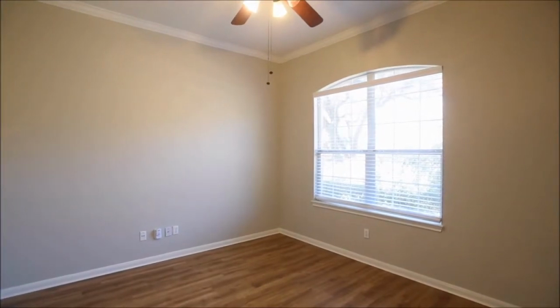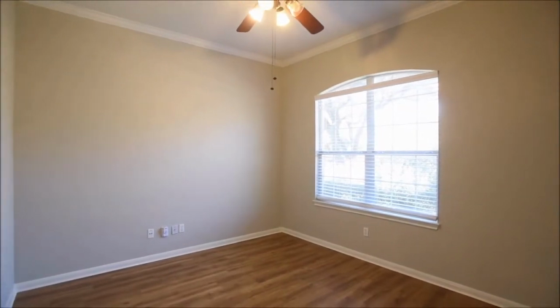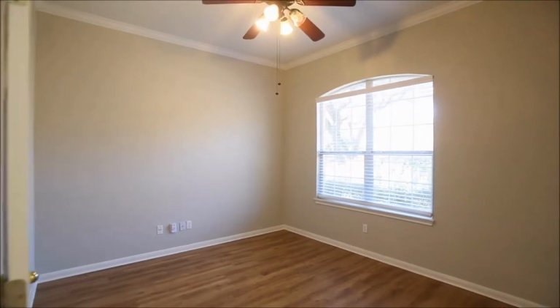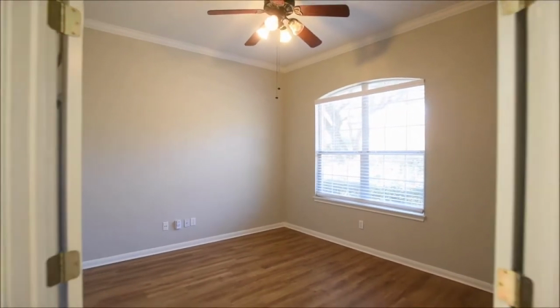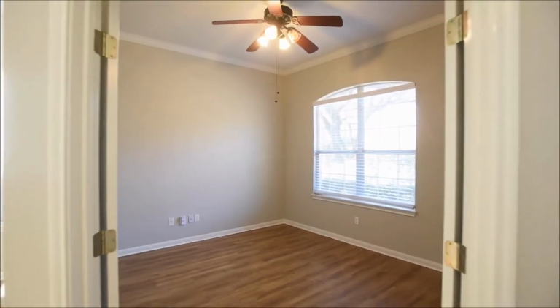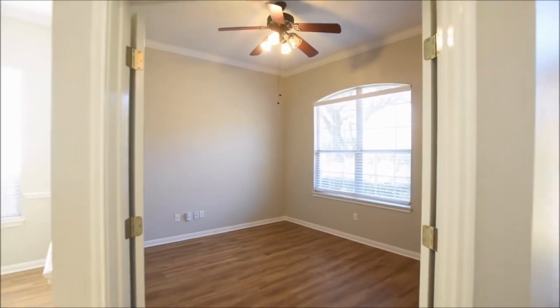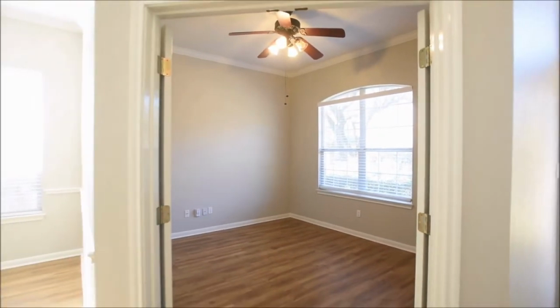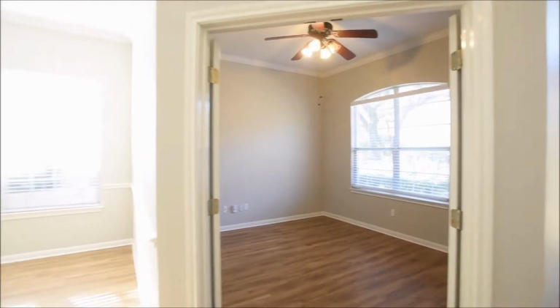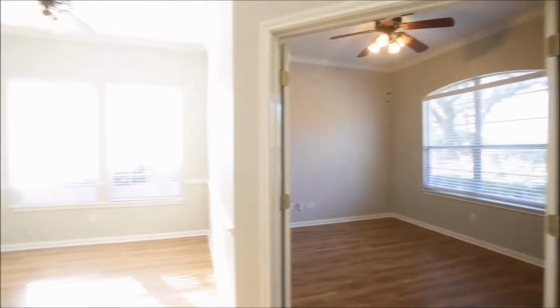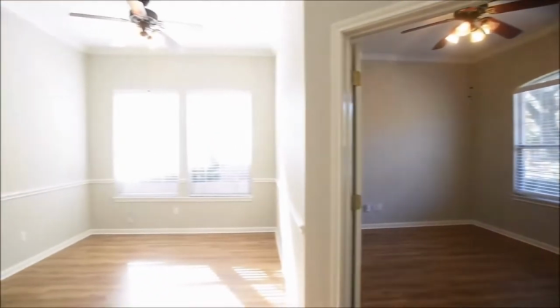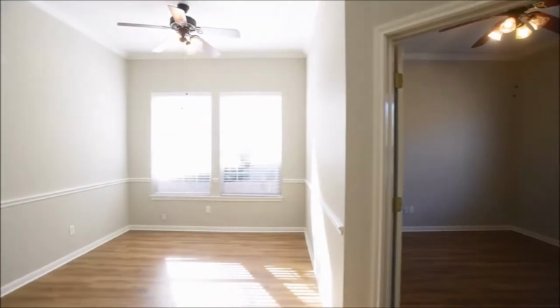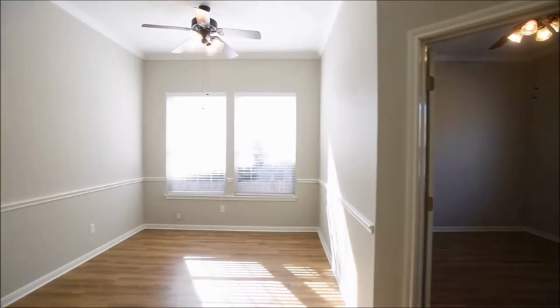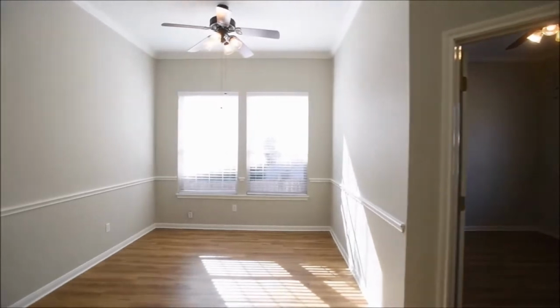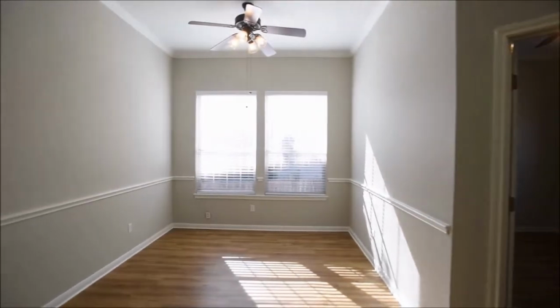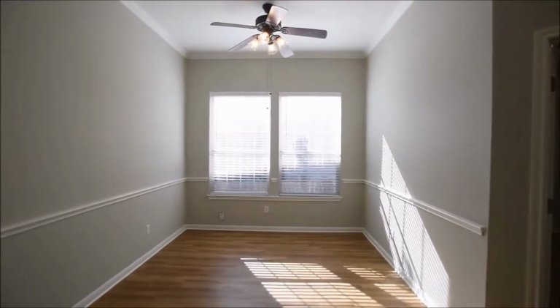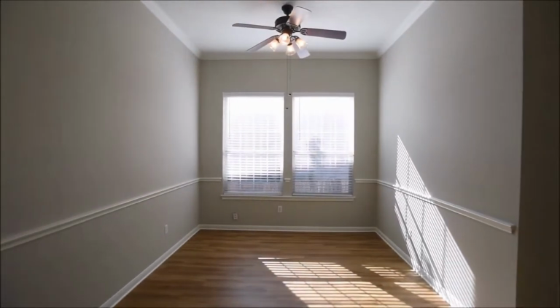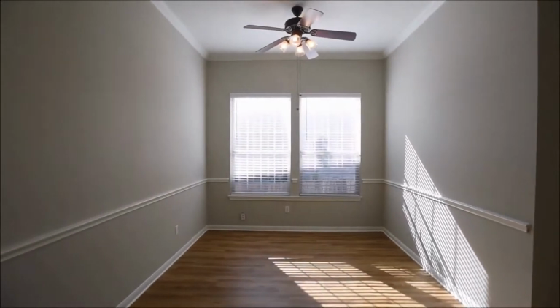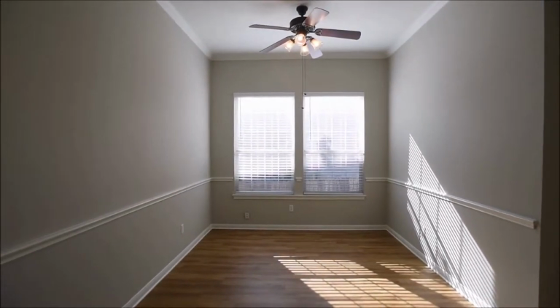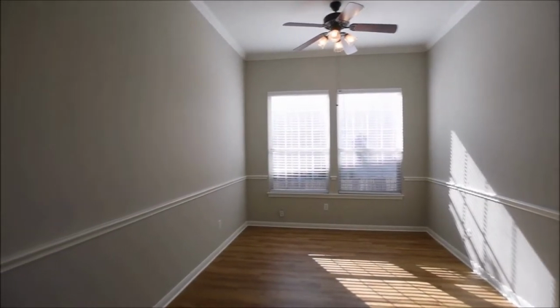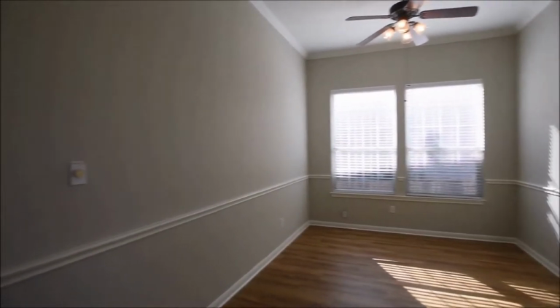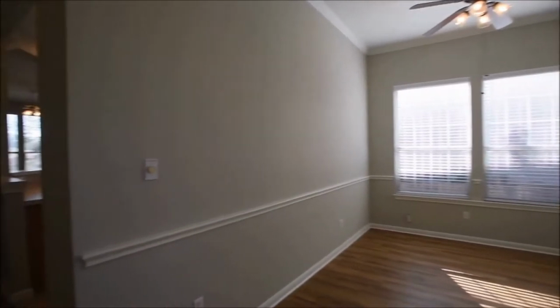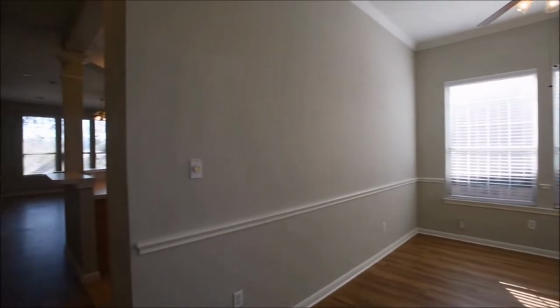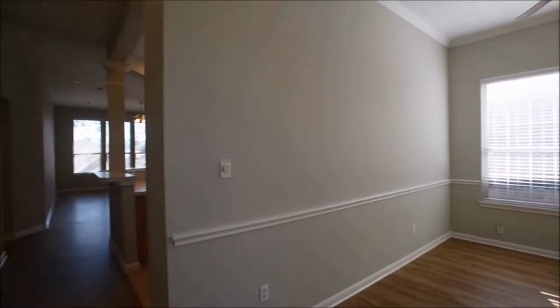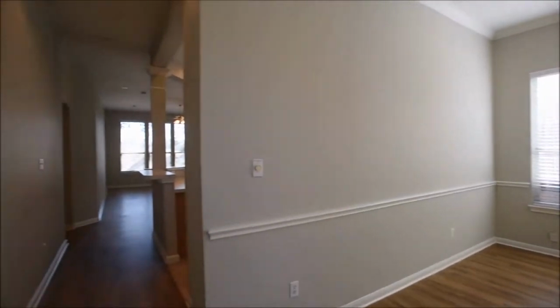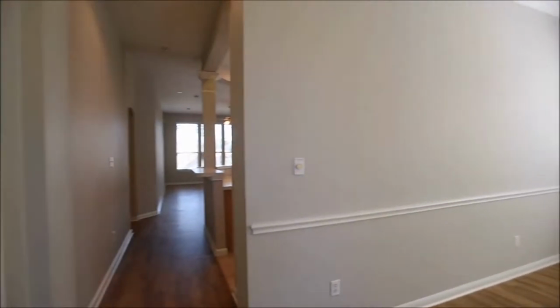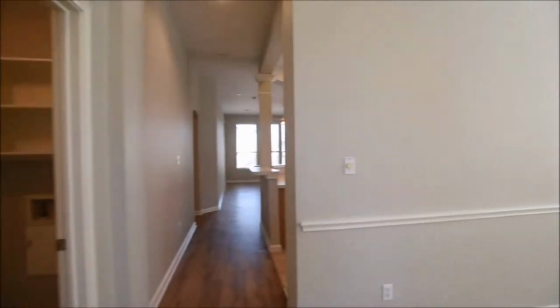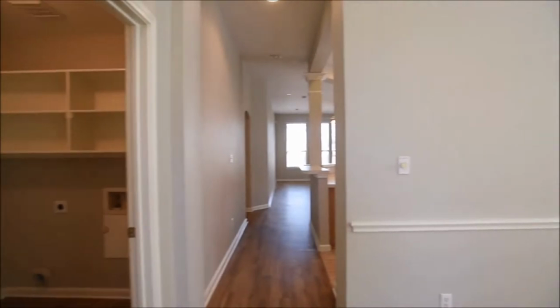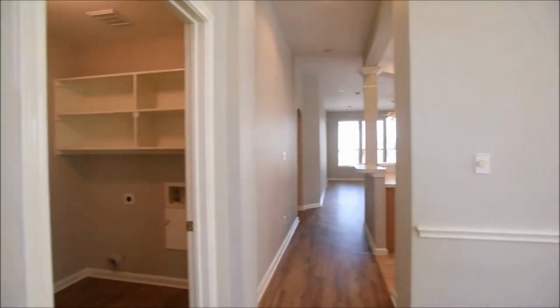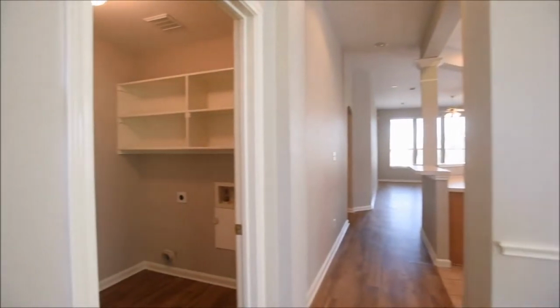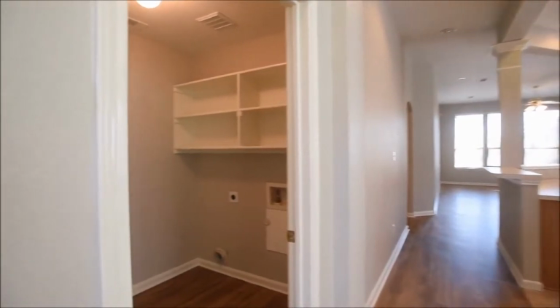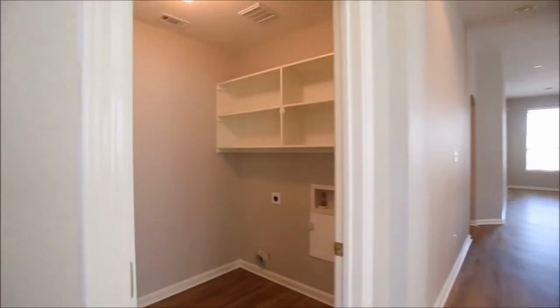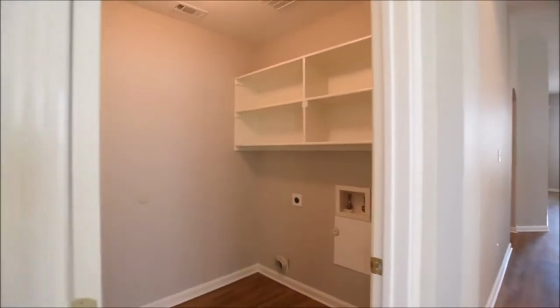The office space. The formal dining room. As we progress through the home, take note of the crown molding, beautiful flooring, lighting, and fixtures.